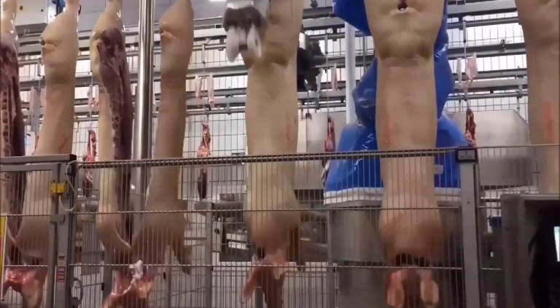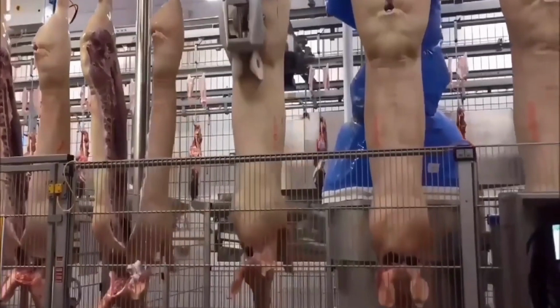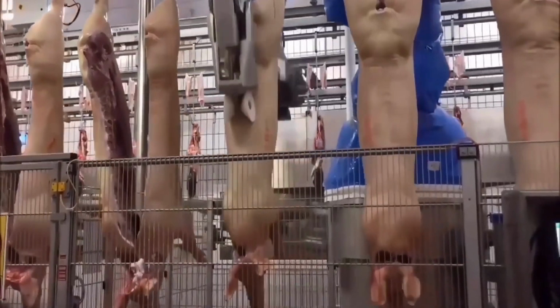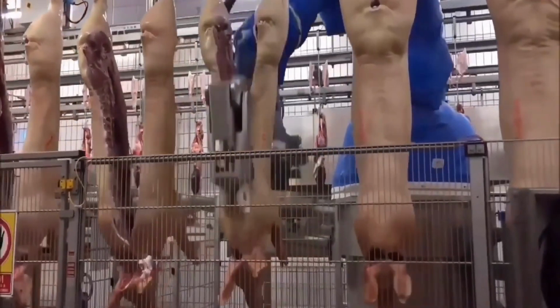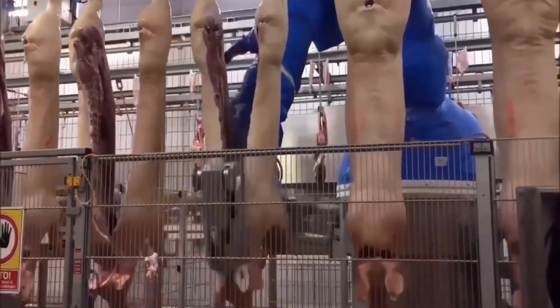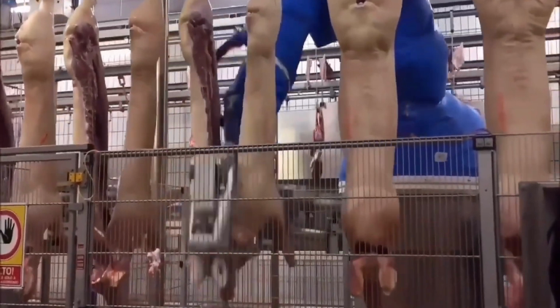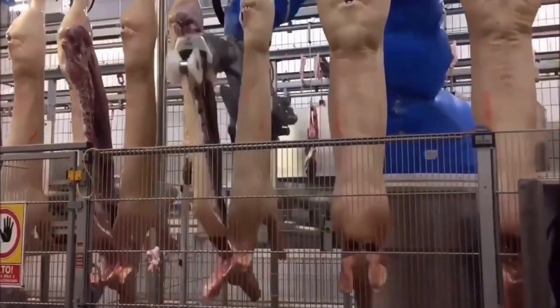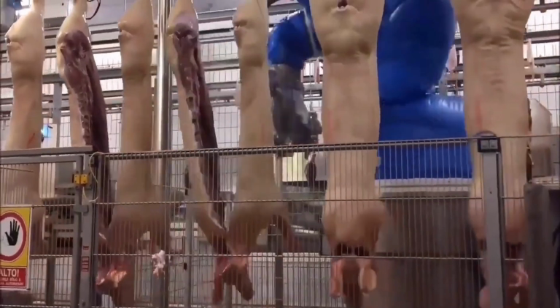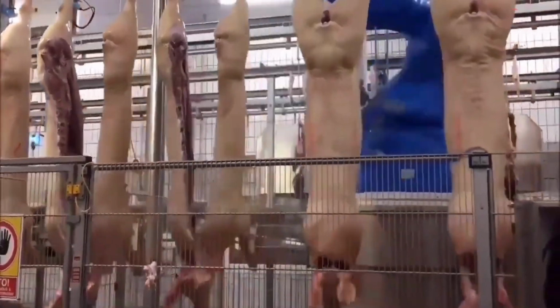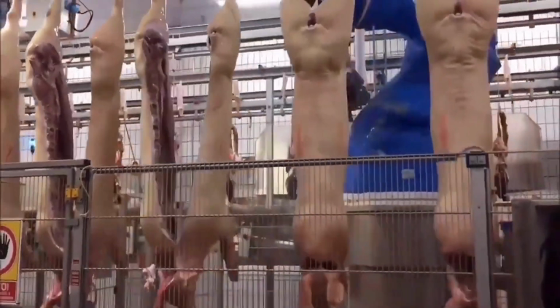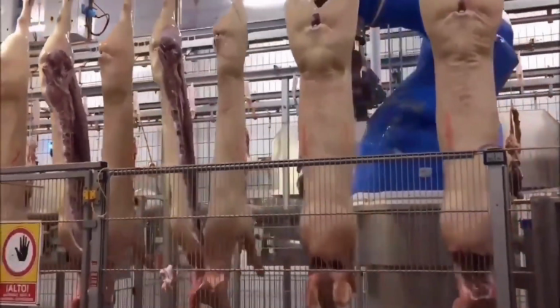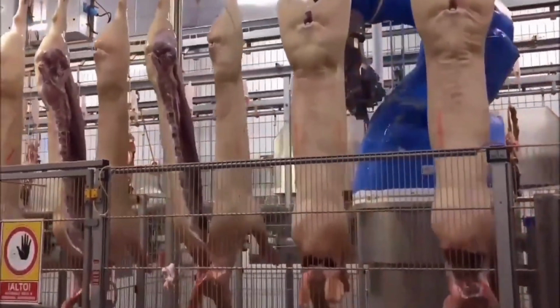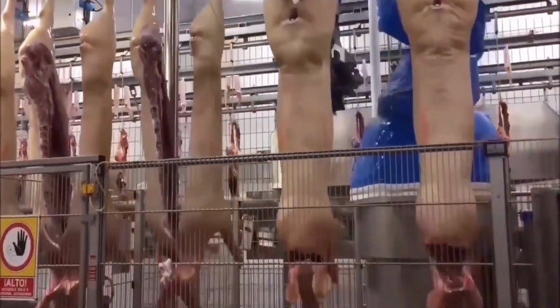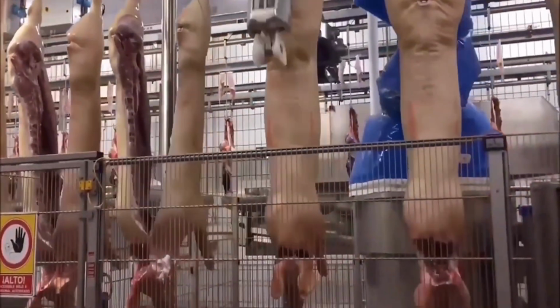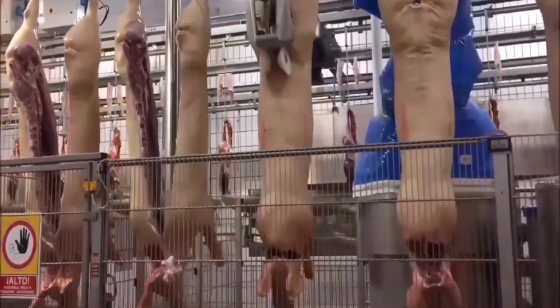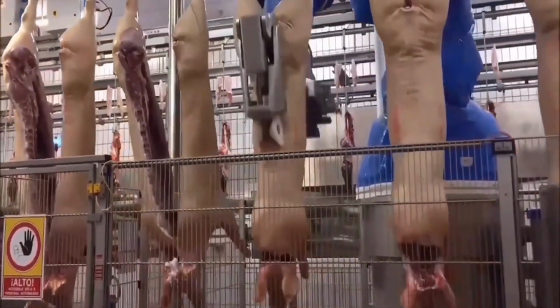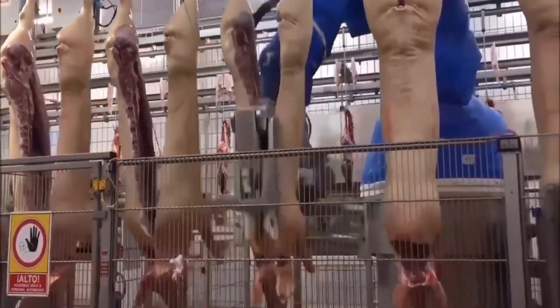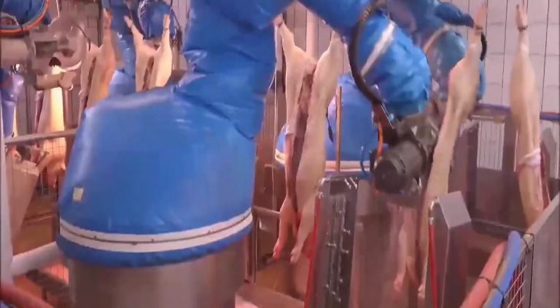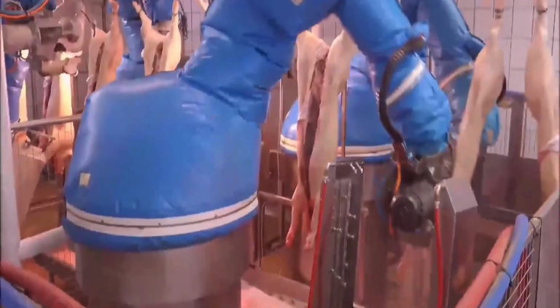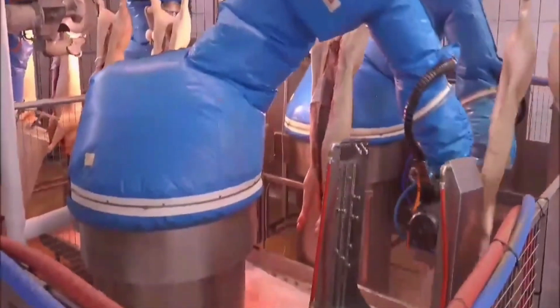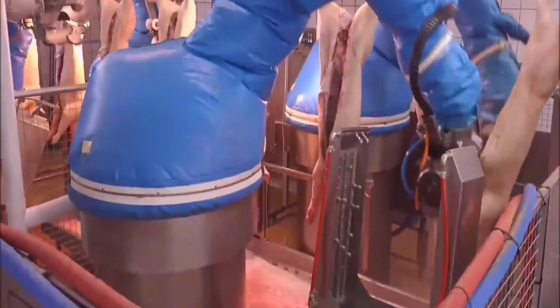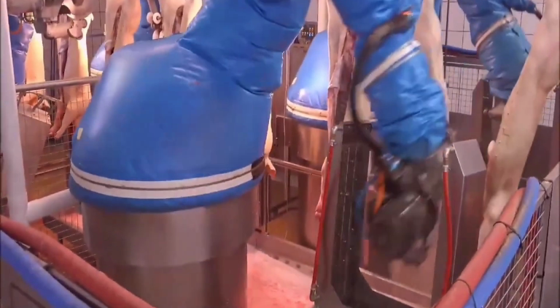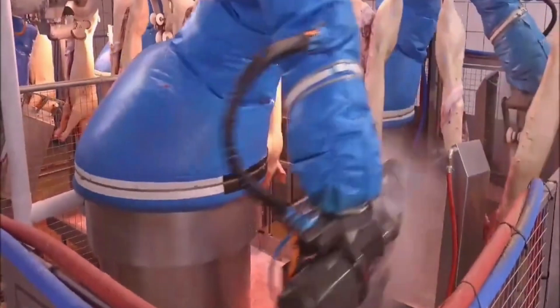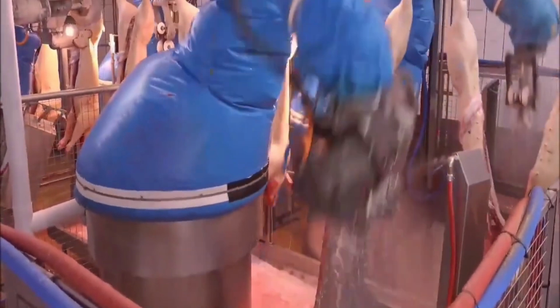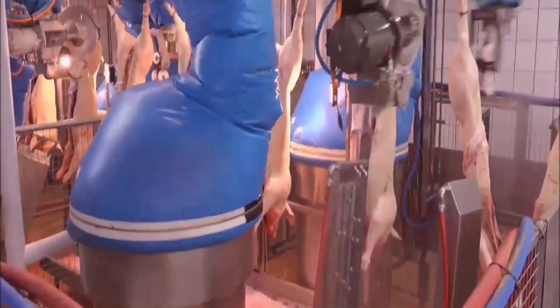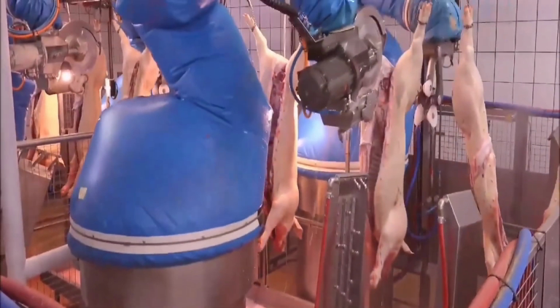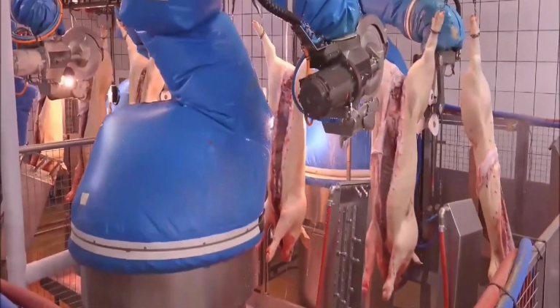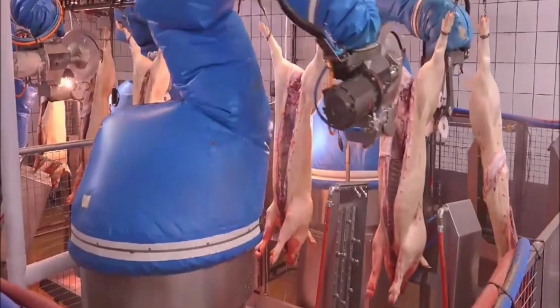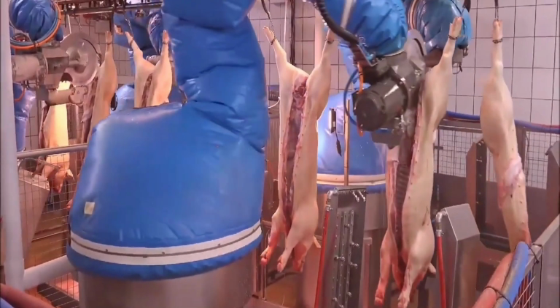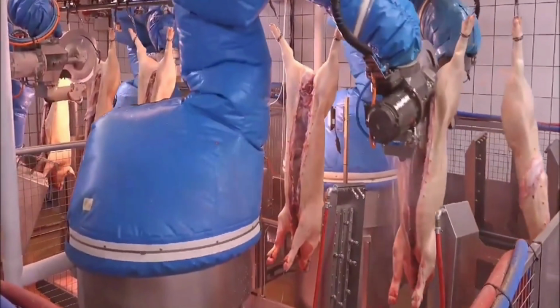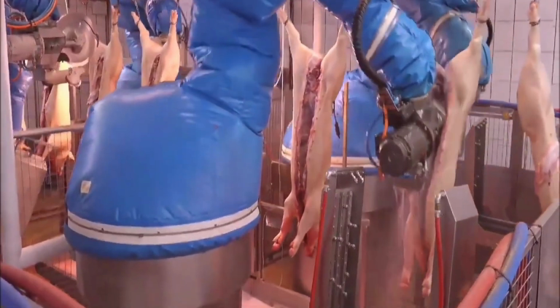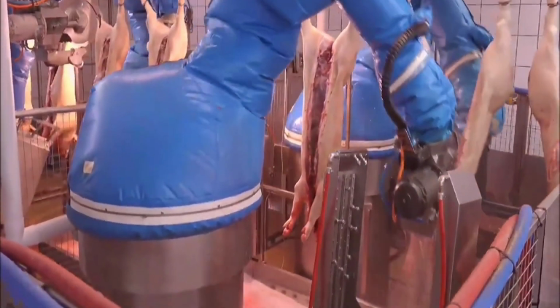In the first stage, piglets are fed their mother's milk, then switched to a formula rich in protein and minerals. When they reach the weaning stage, they are switched to pelleted feed, which supports the digestive system and promotes muscle development.